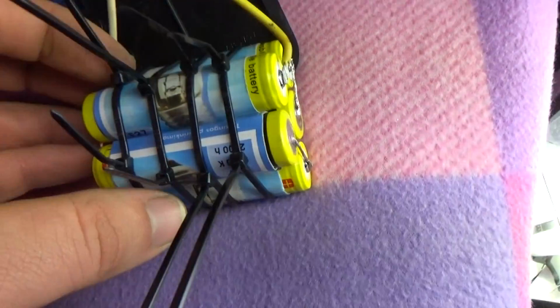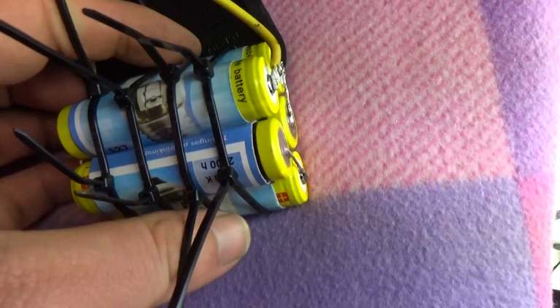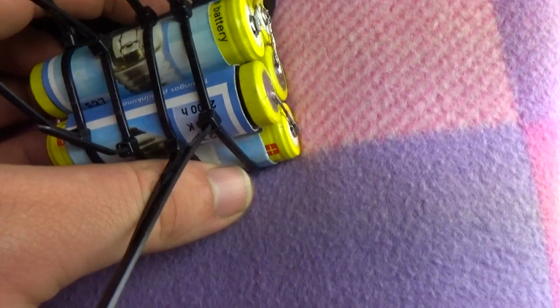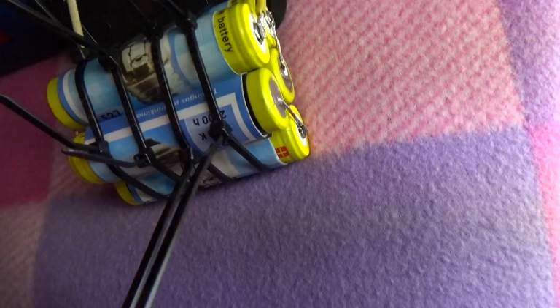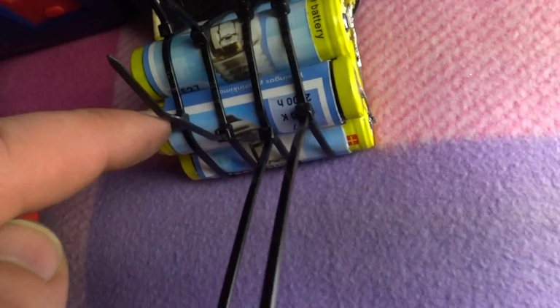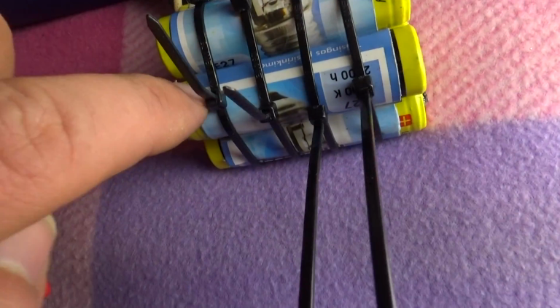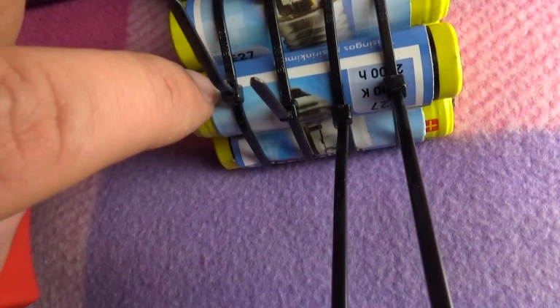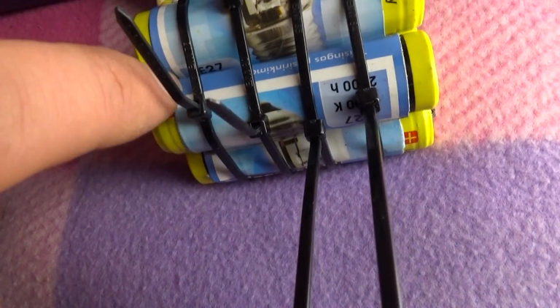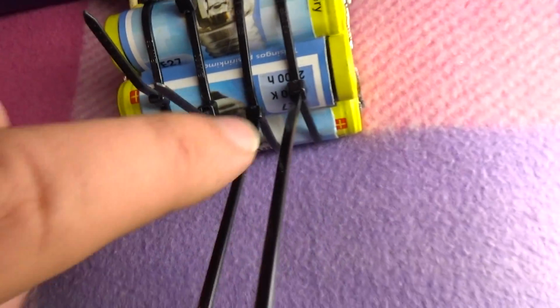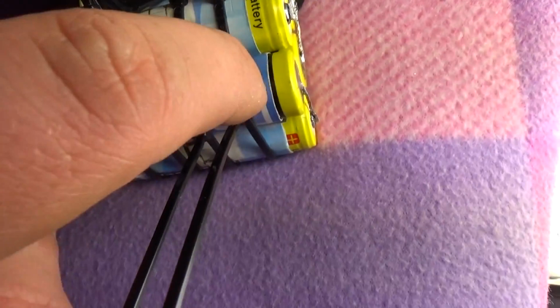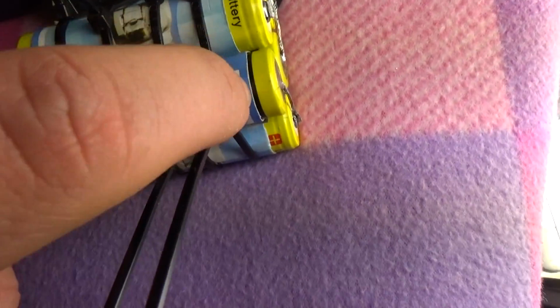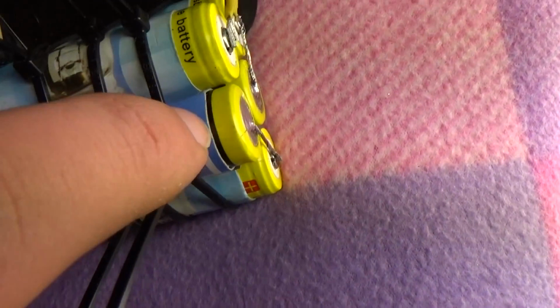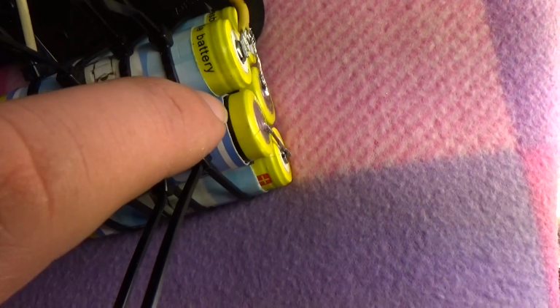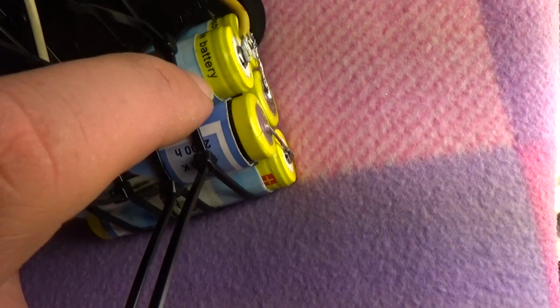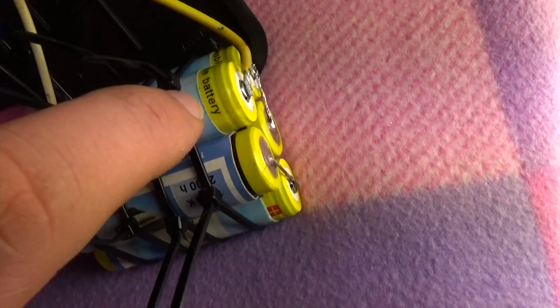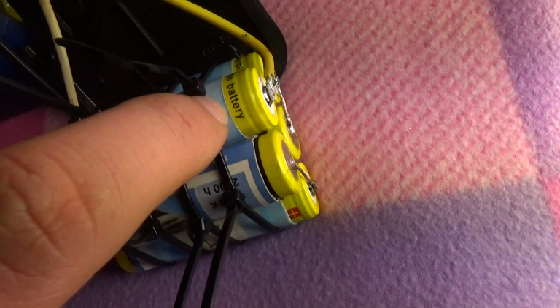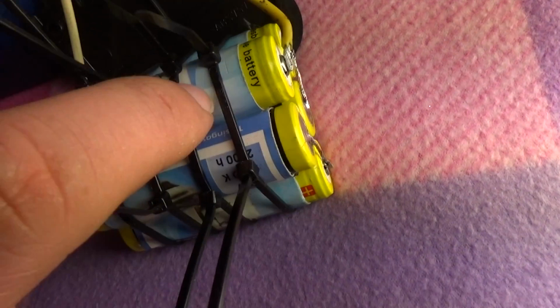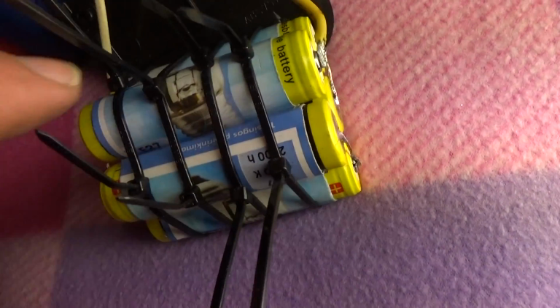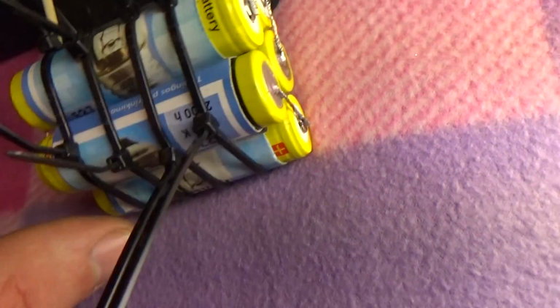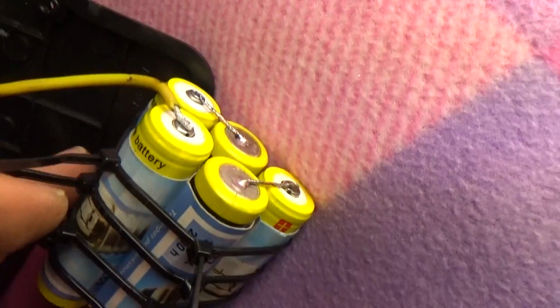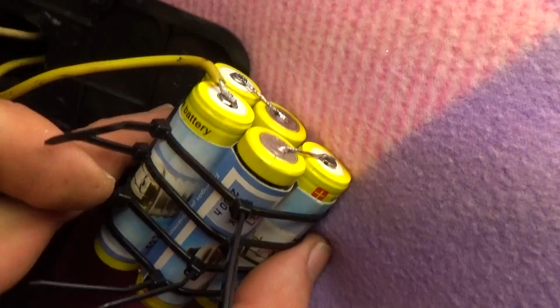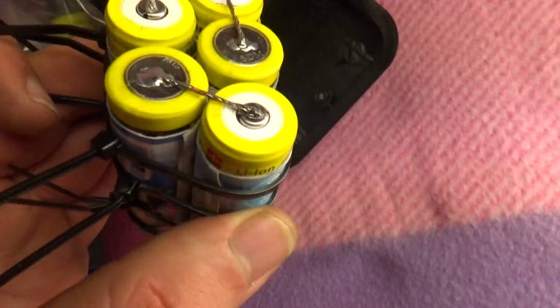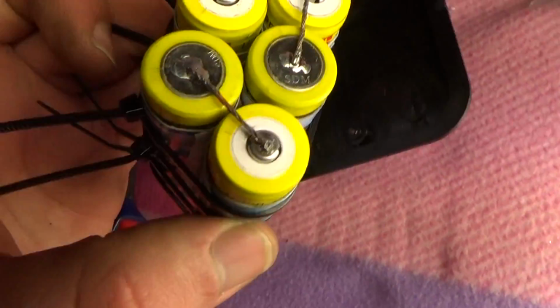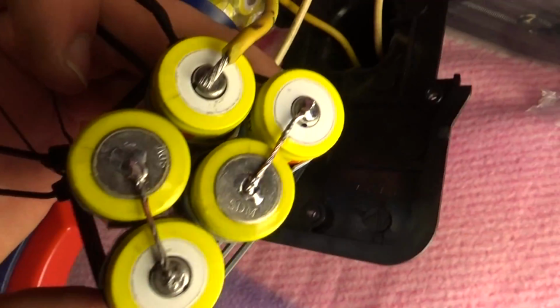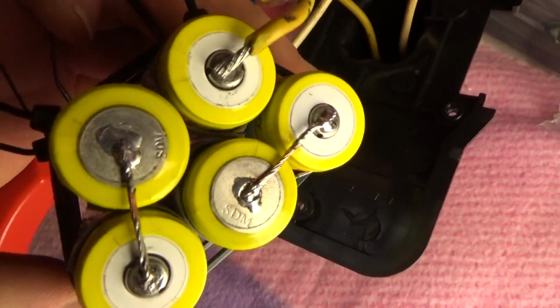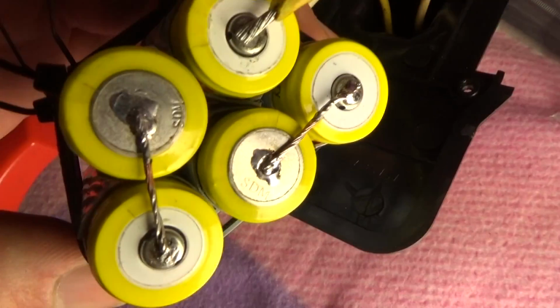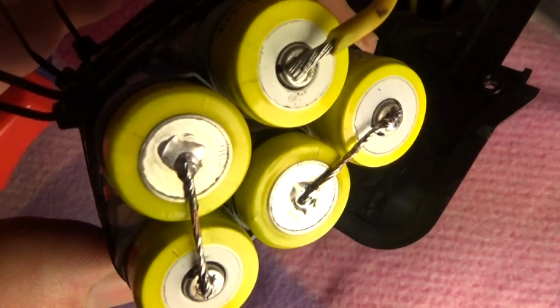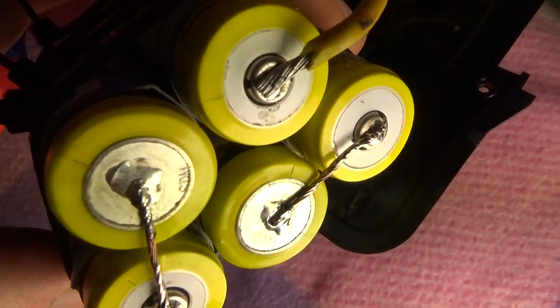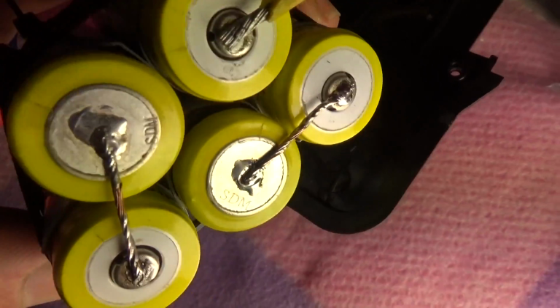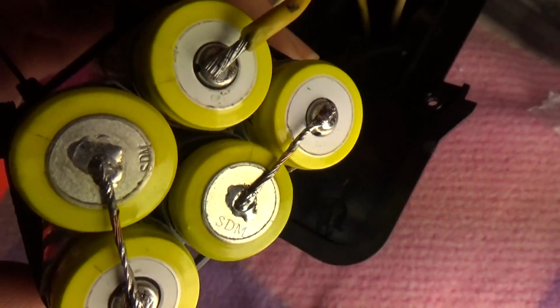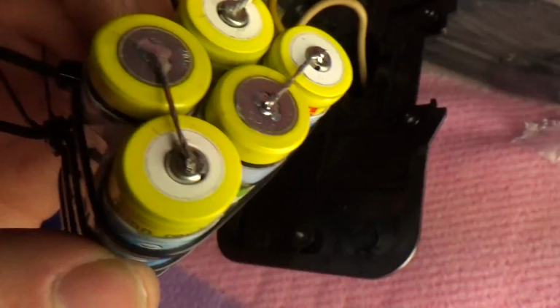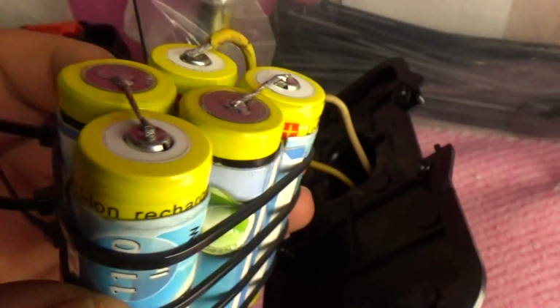Look what I've done — I made a special isolator for each one of them, and I use it.